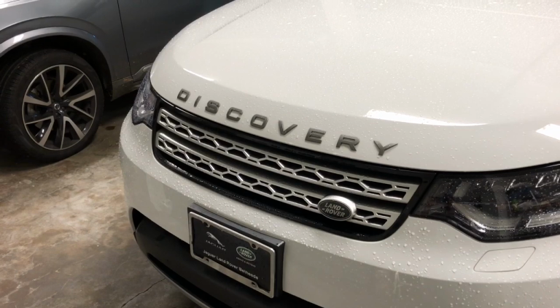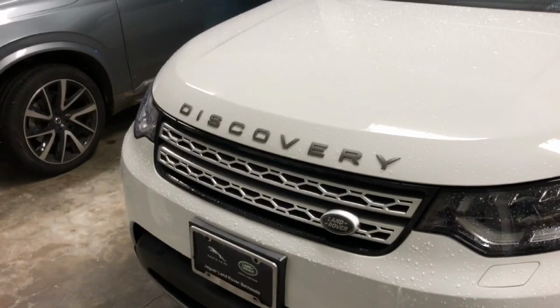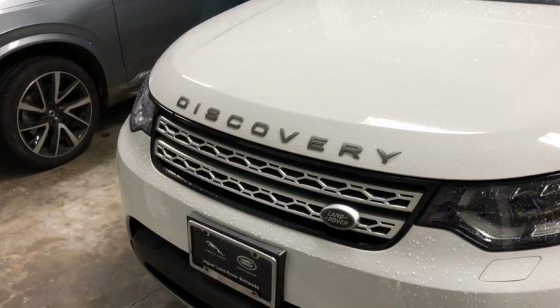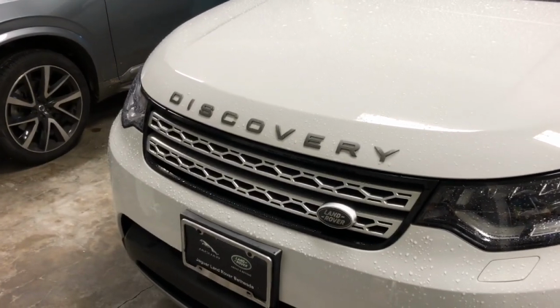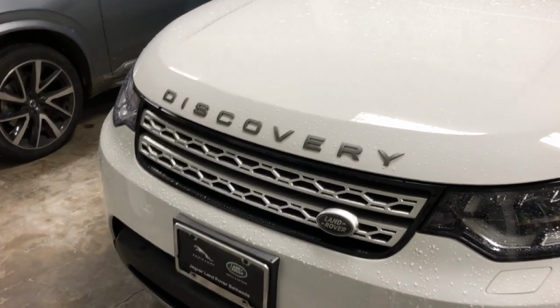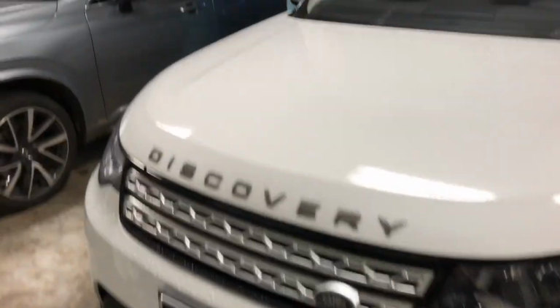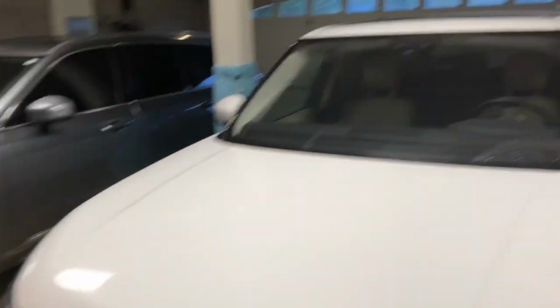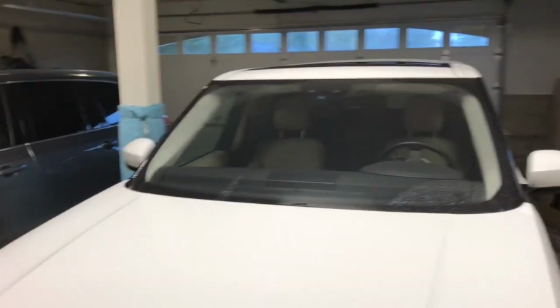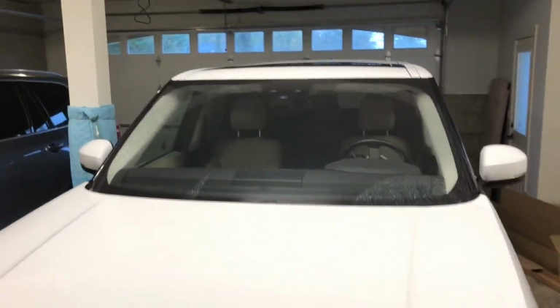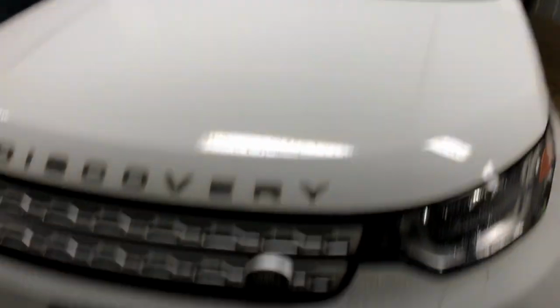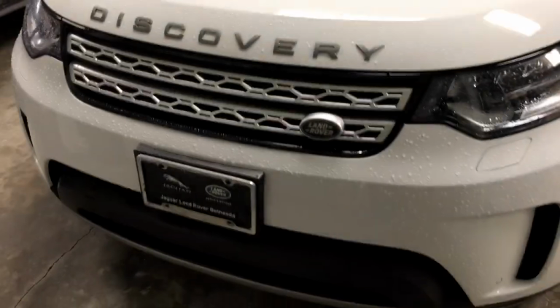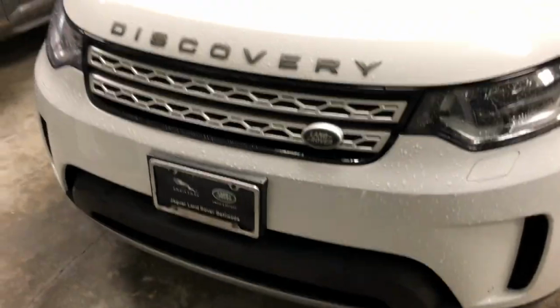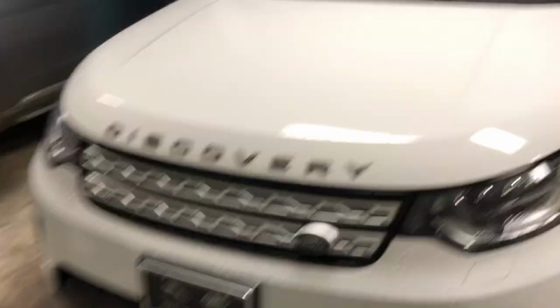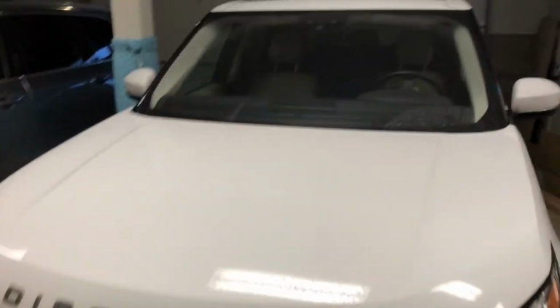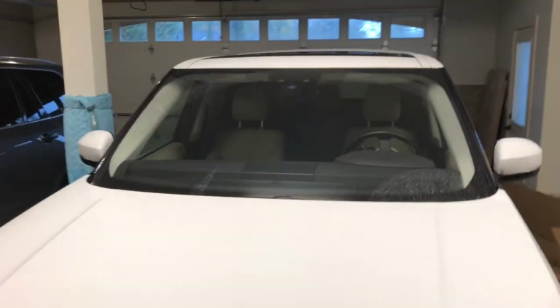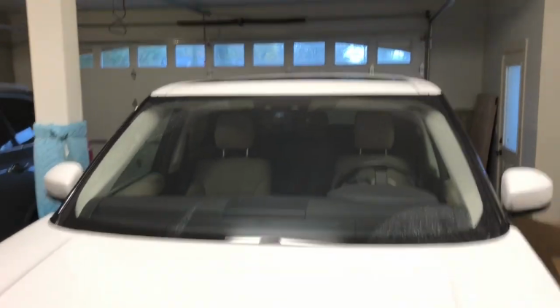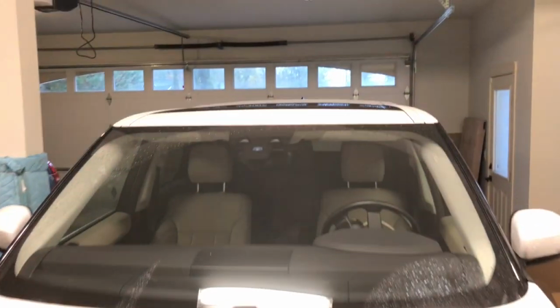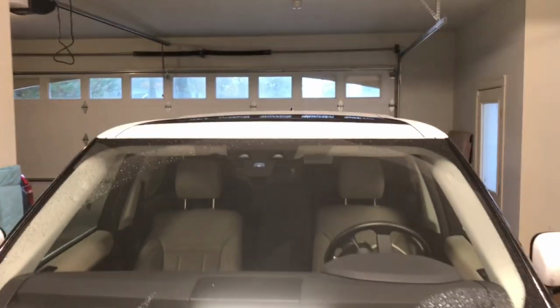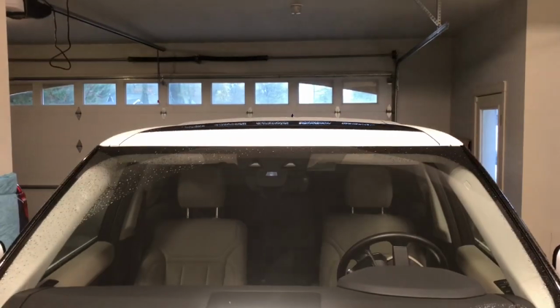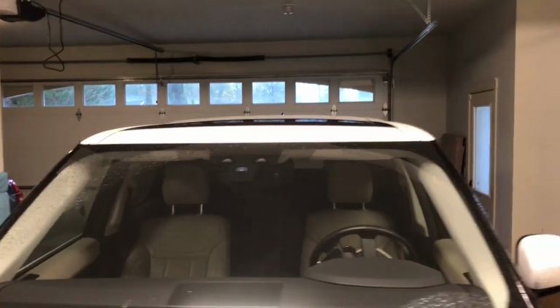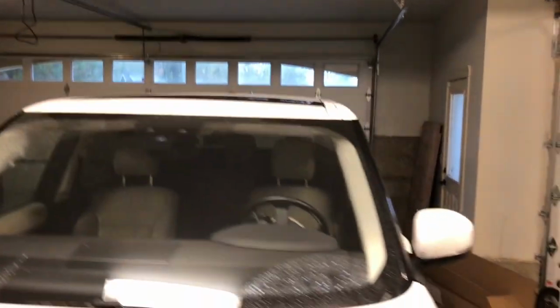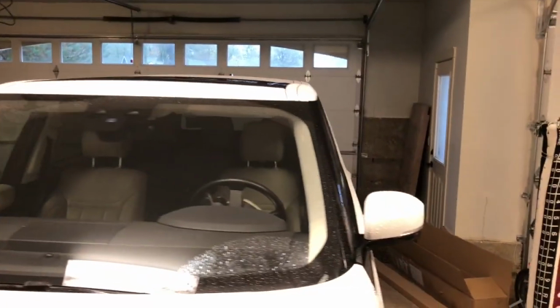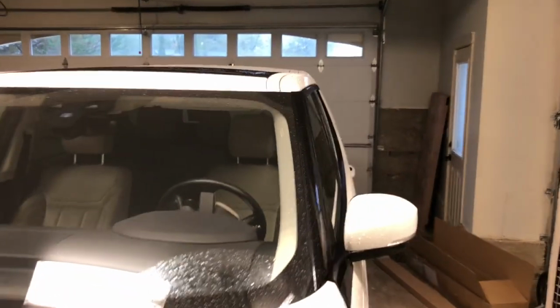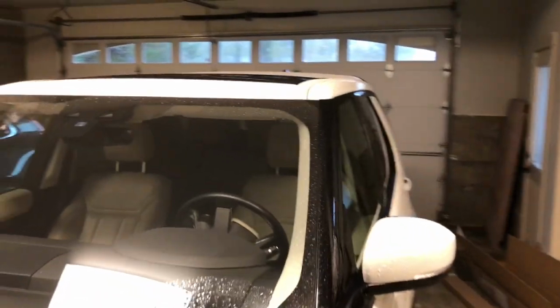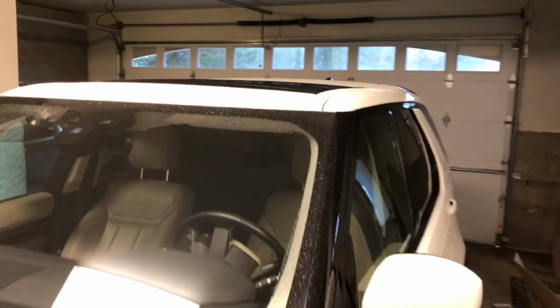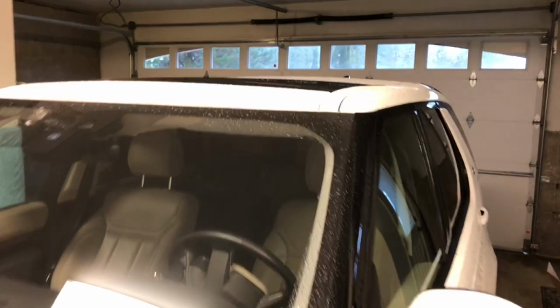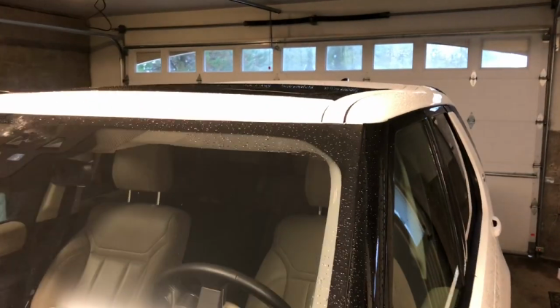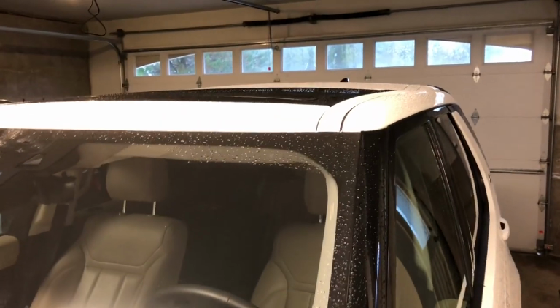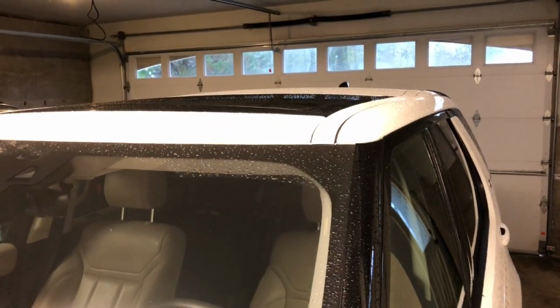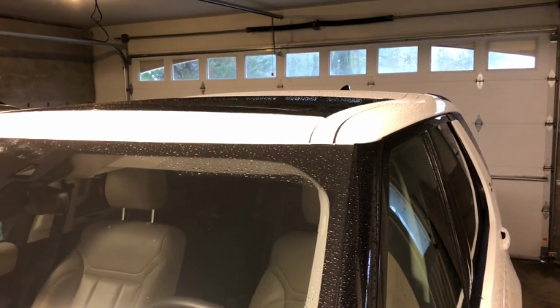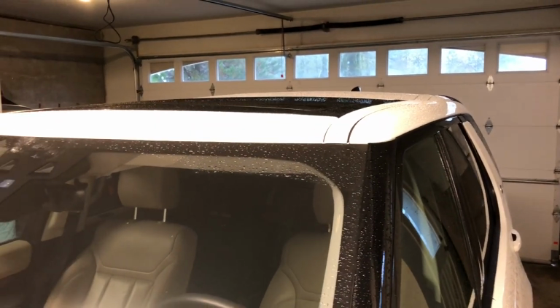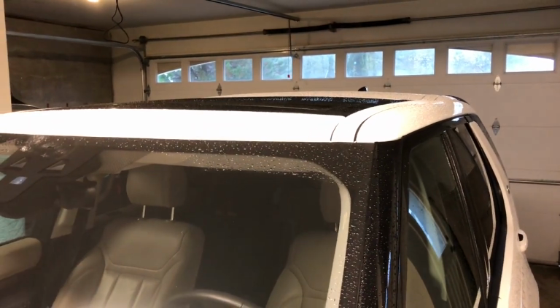Hey guys, back with another video on this Land Rover Discovery. We're going to add some roof rails. There are some instructions on the Land Rover website and I'll post a link to those down below in the description.